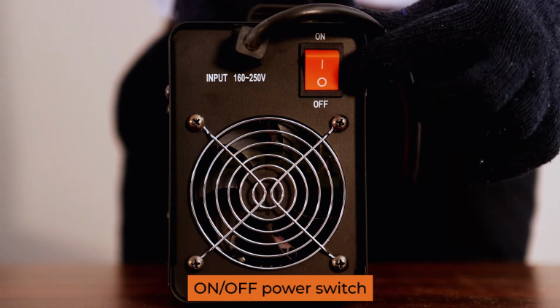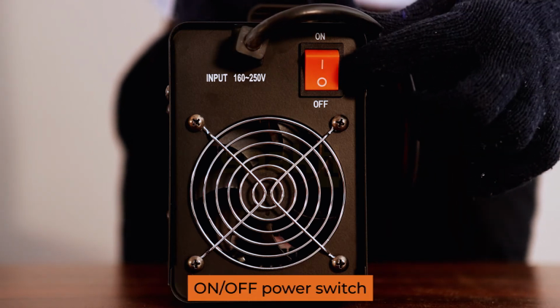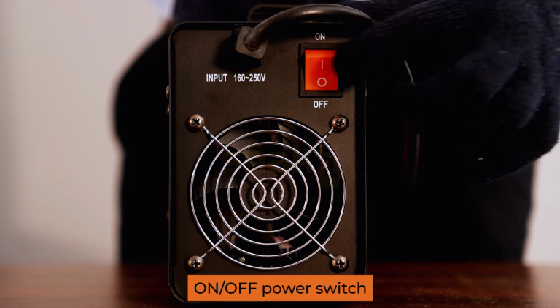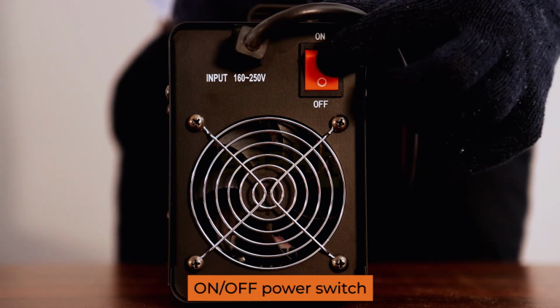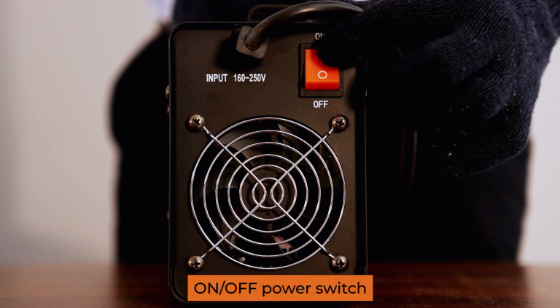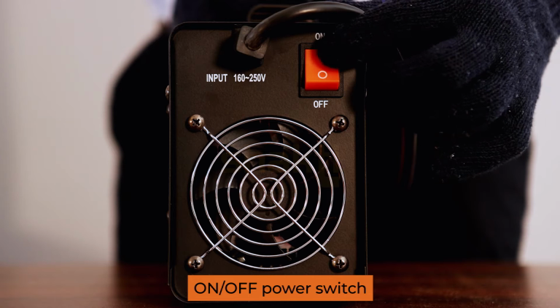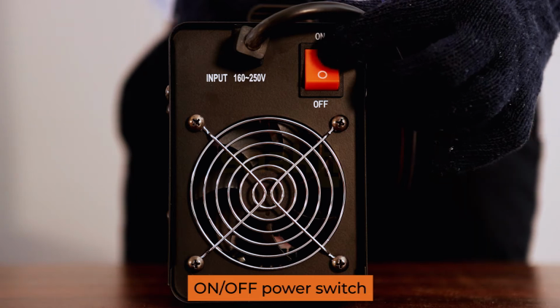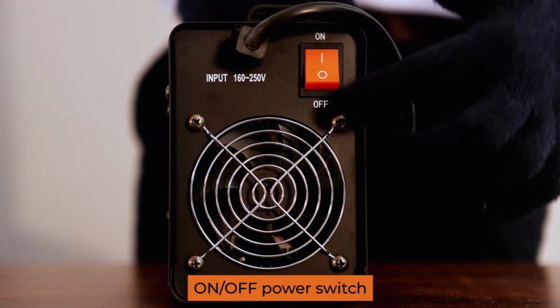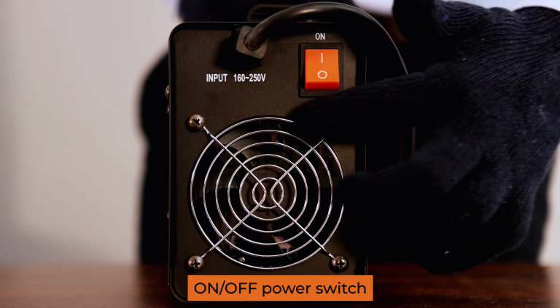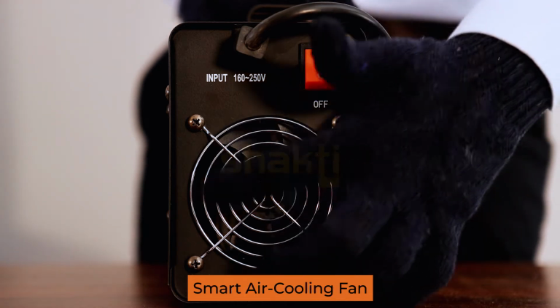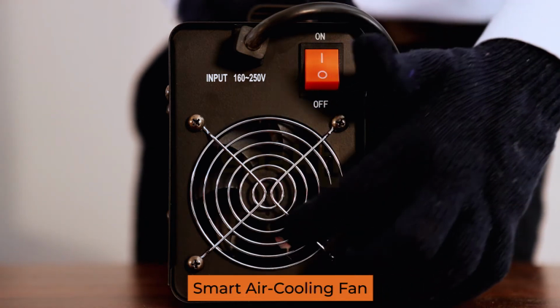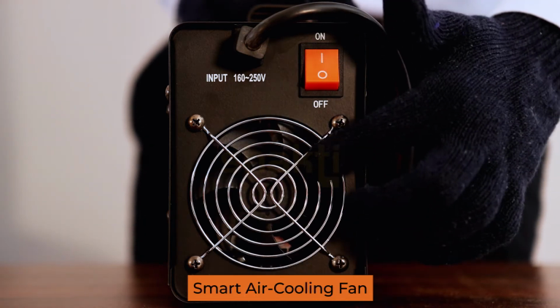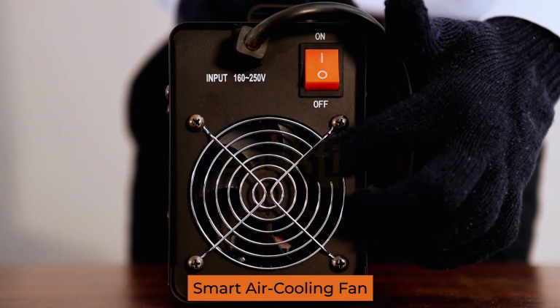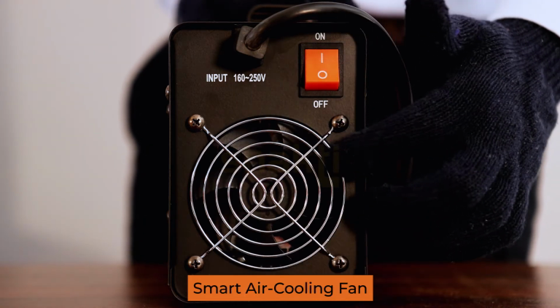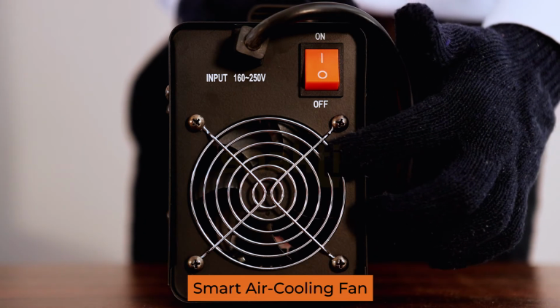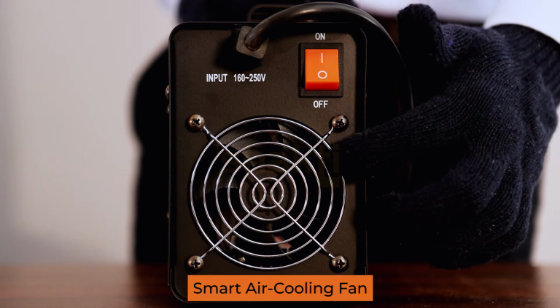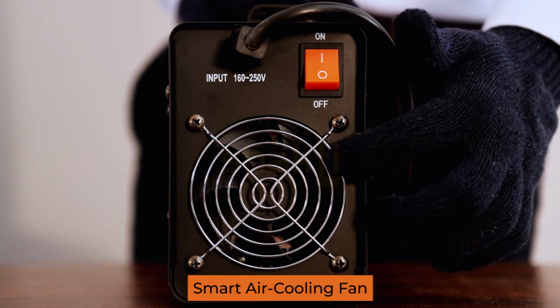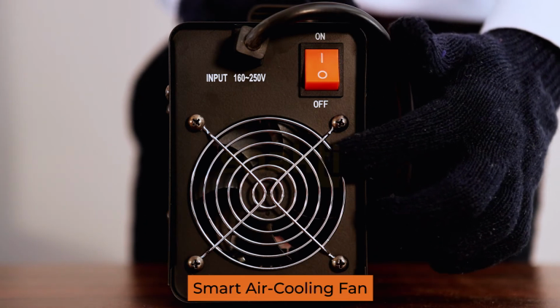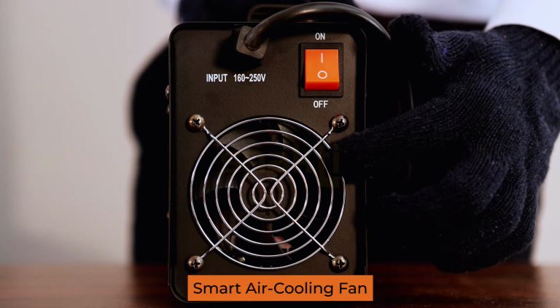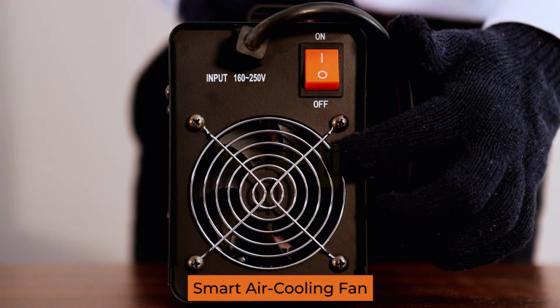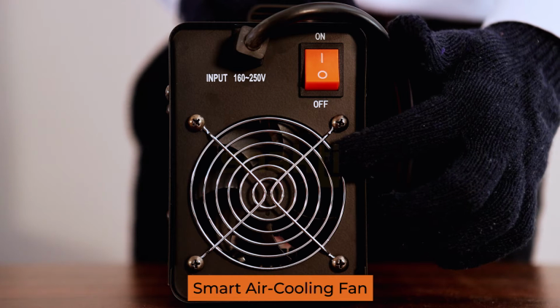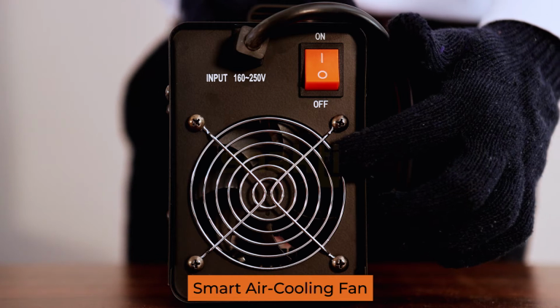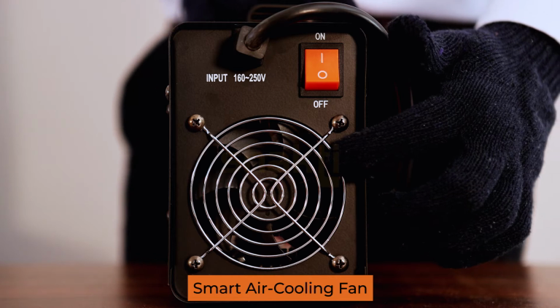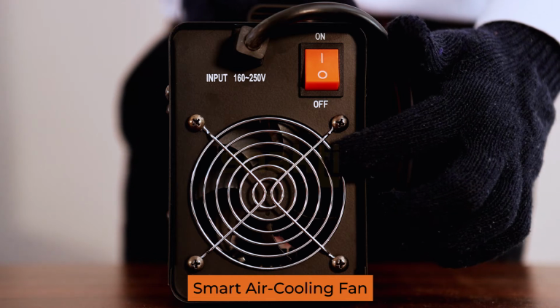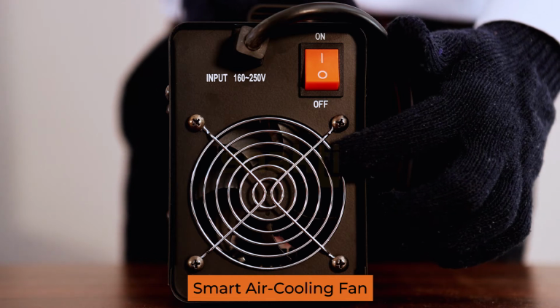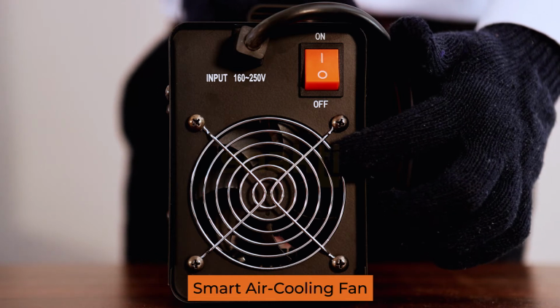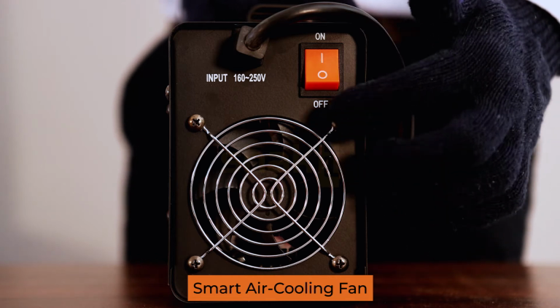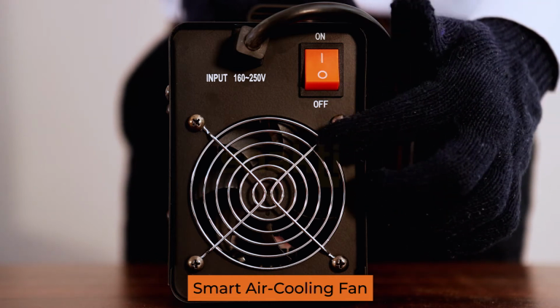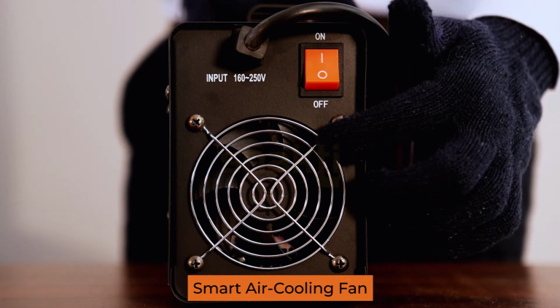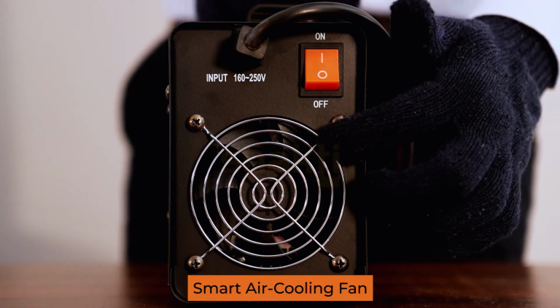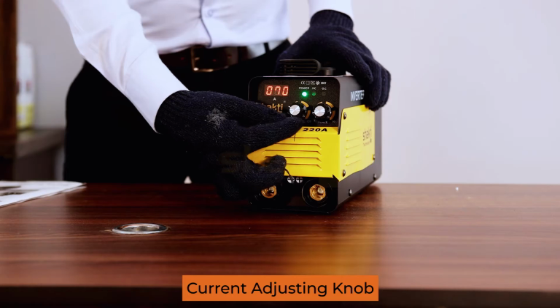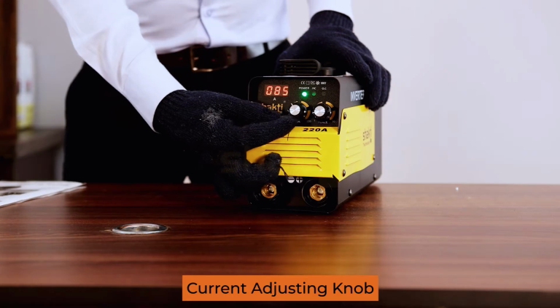Phone off switch. Air cooling fan — smart cooling fan. Whenever we start welding, the fan will work, because of the remote circuit.